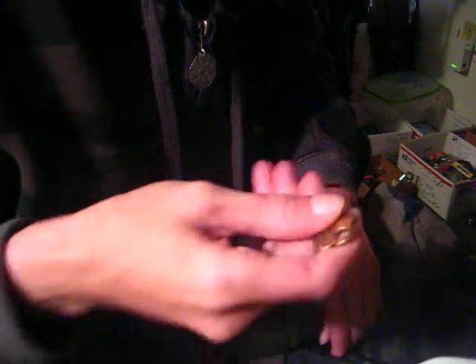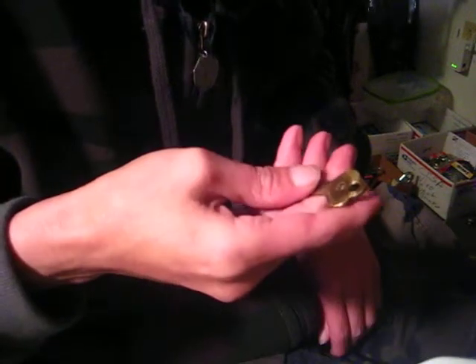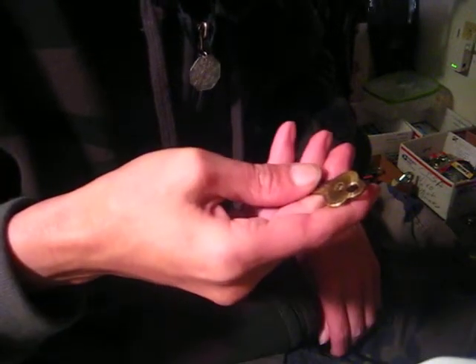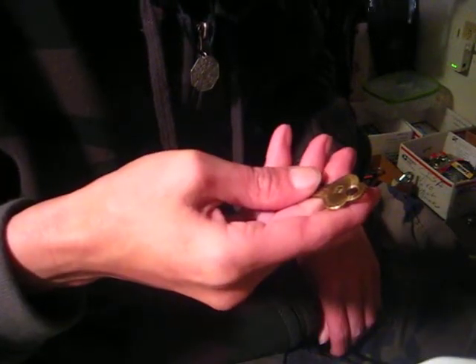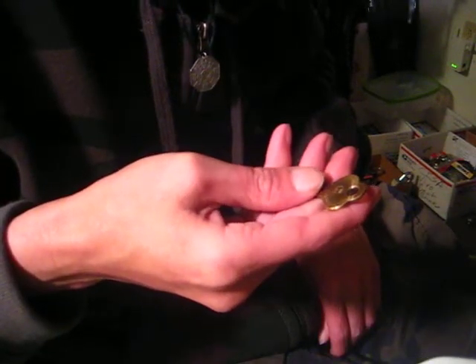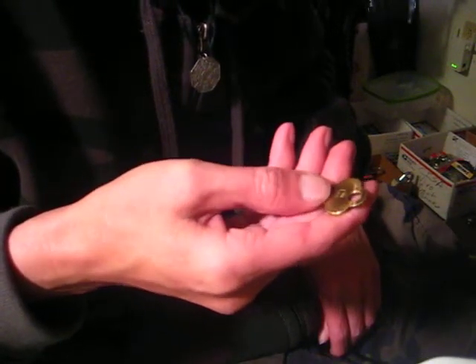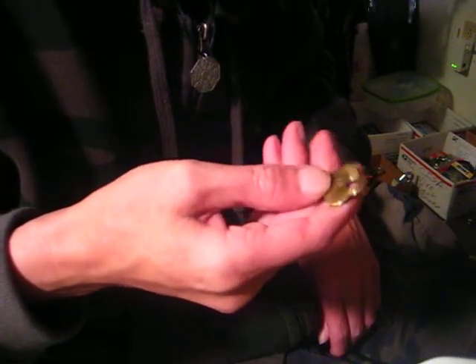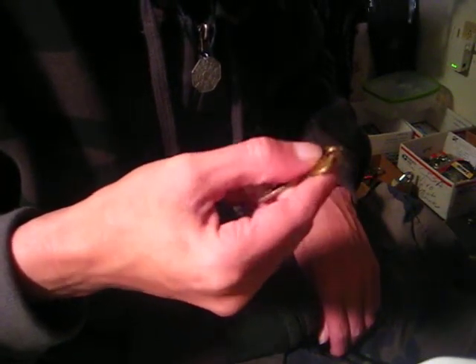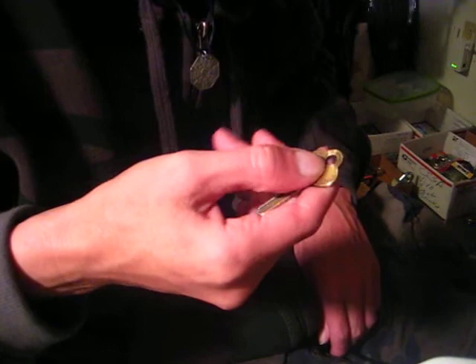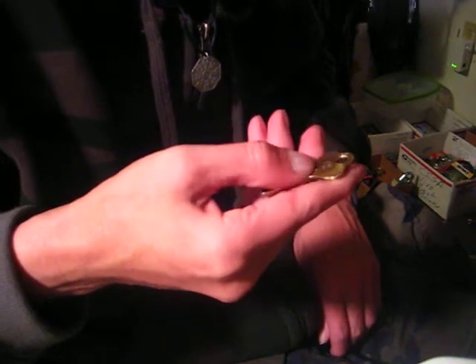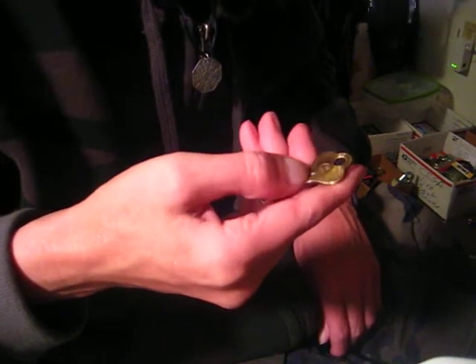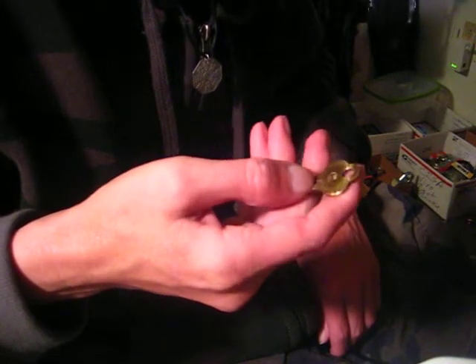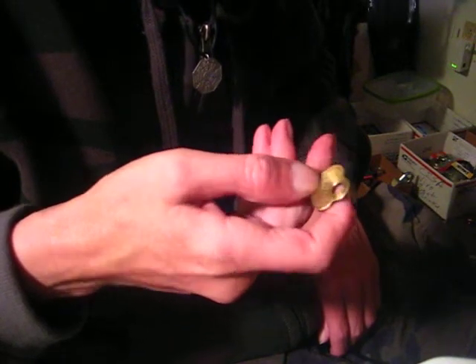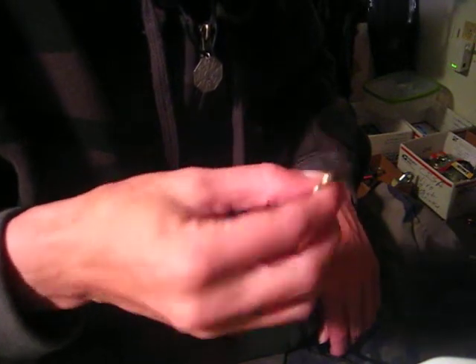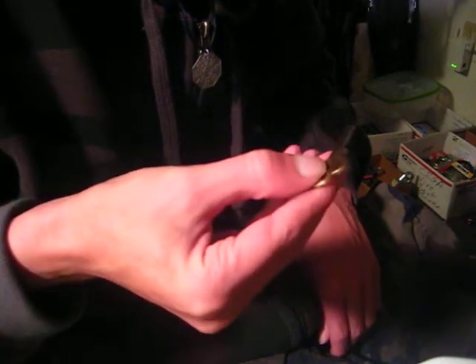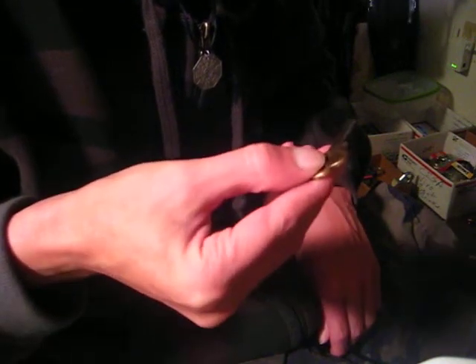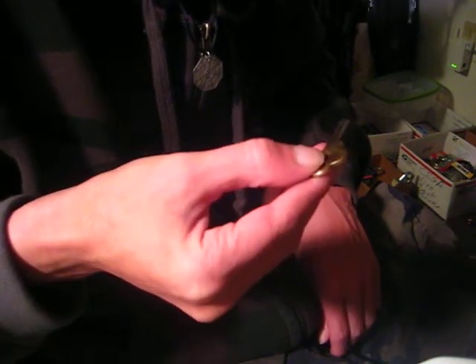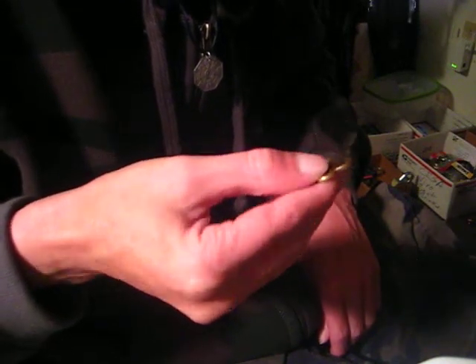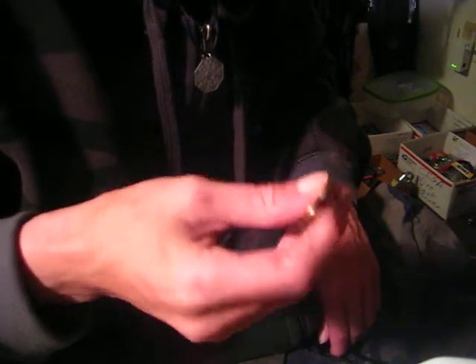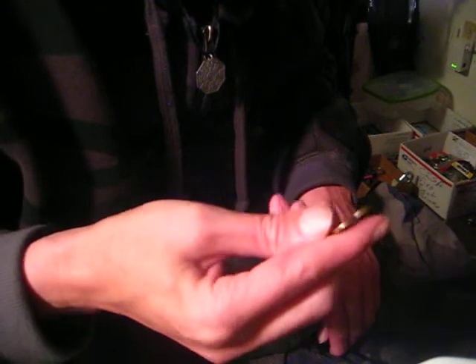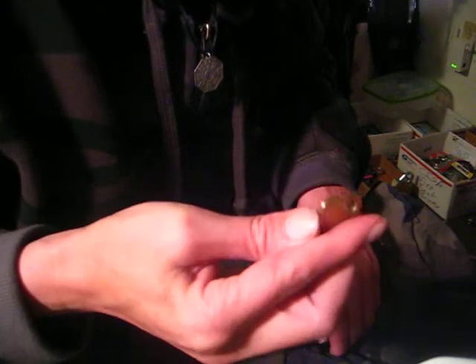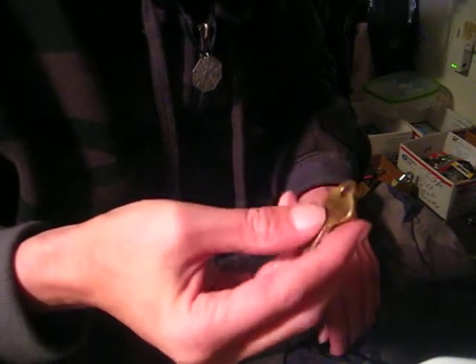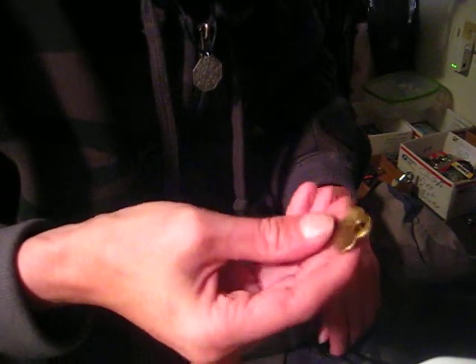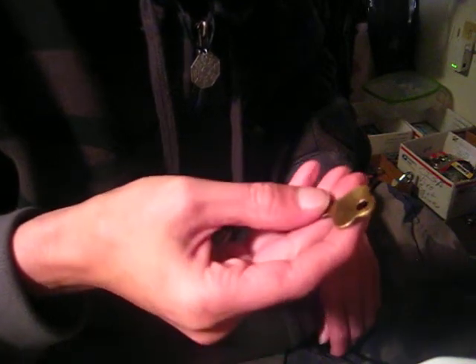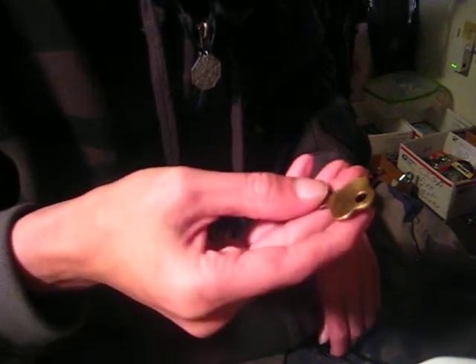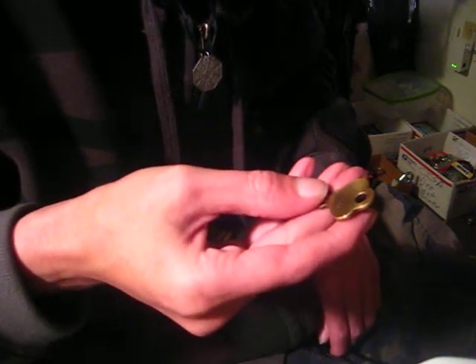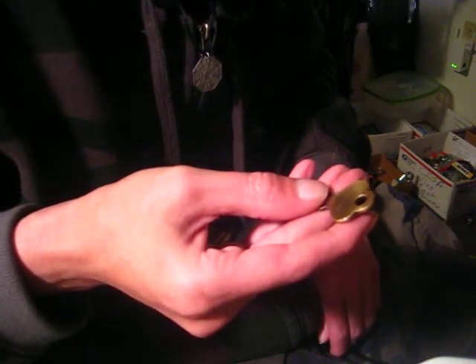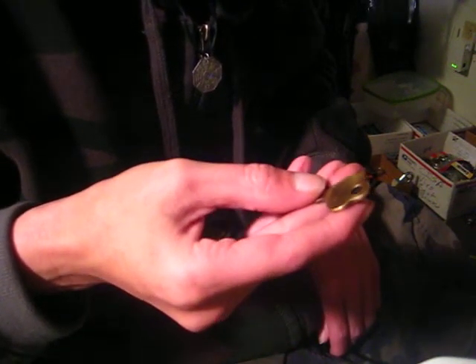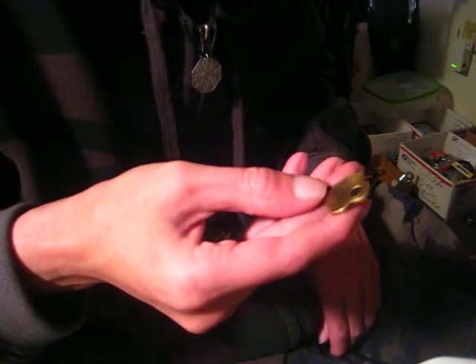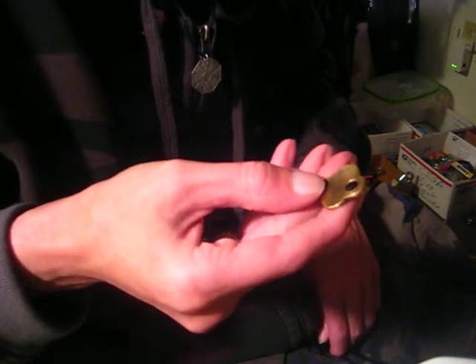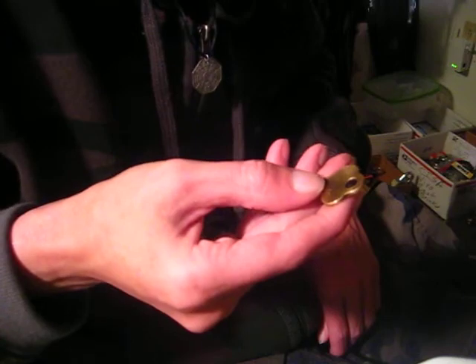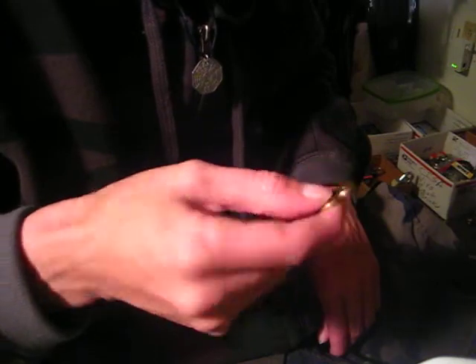On the bow of the key it says 111GS, Philadelphia, Pennsylvania, USA, Taylor Lock Company. The other side of the bow of the key says Foxtrot Bravo 3232.